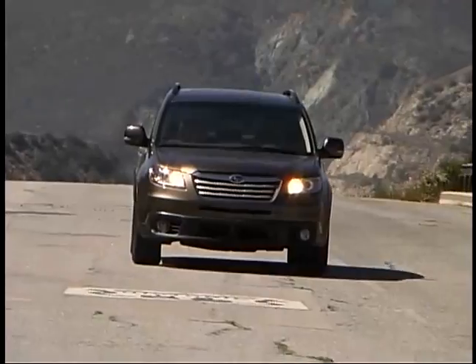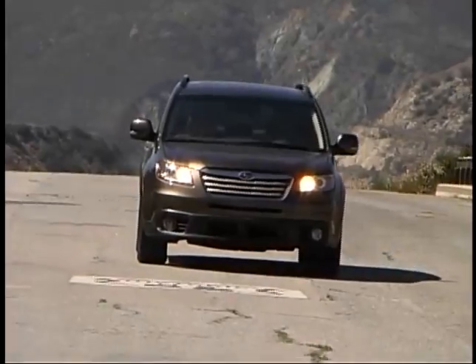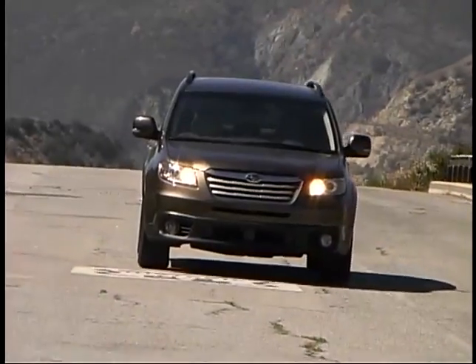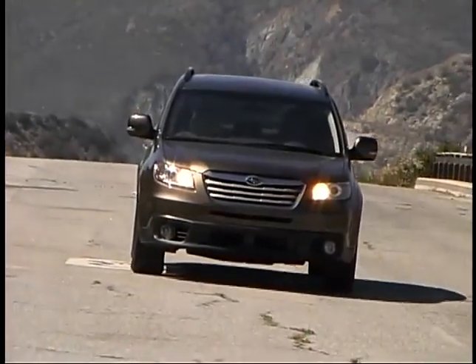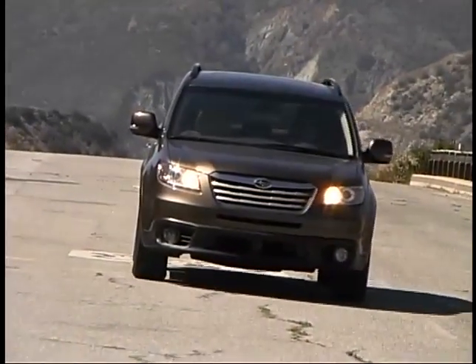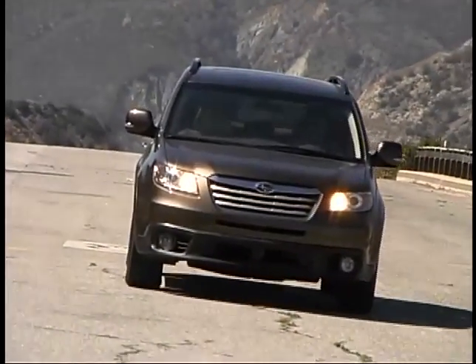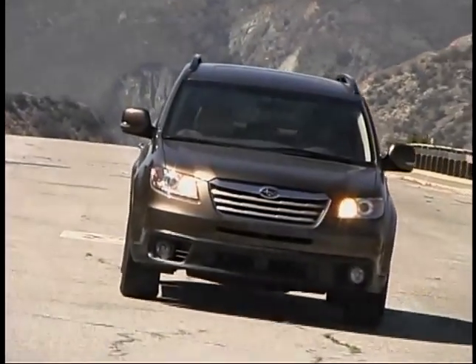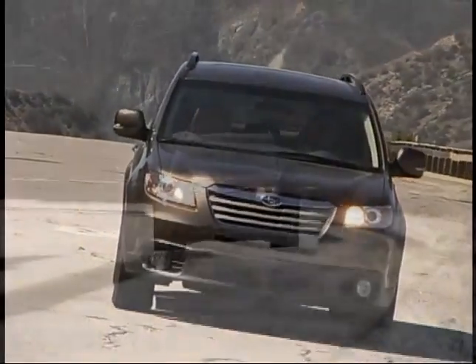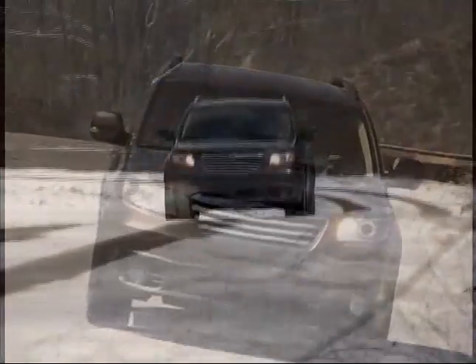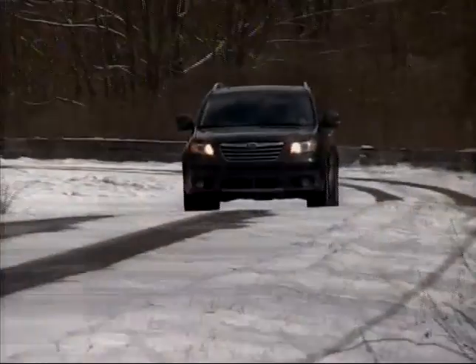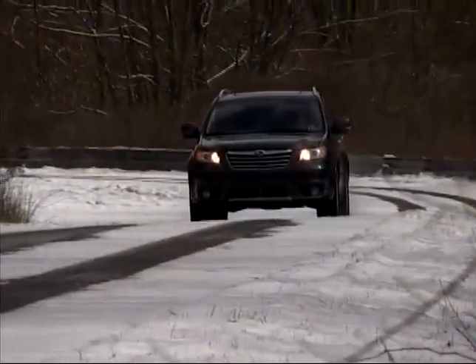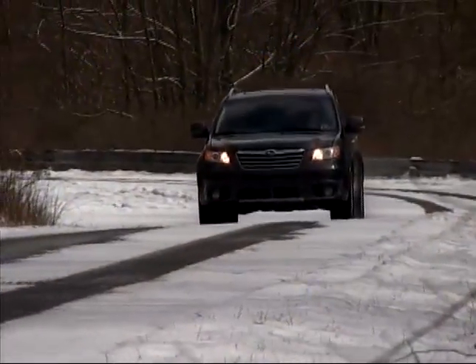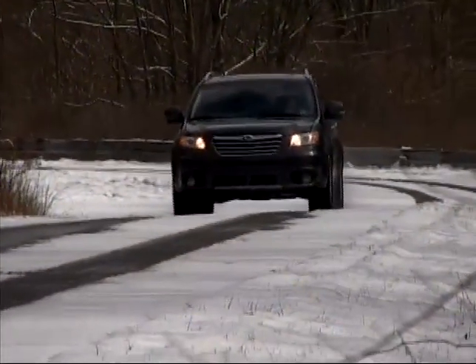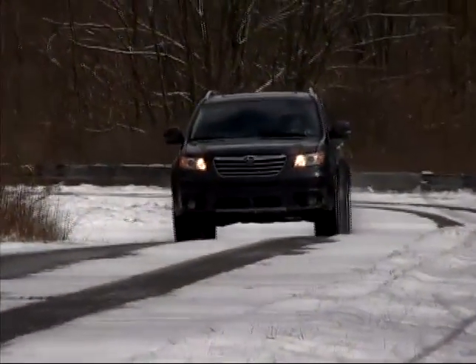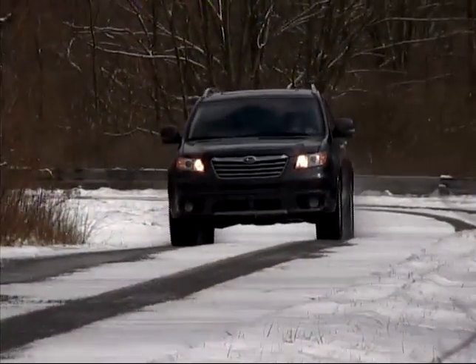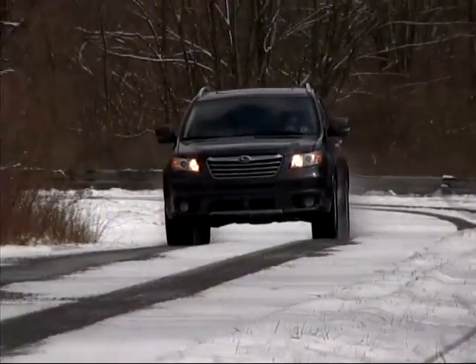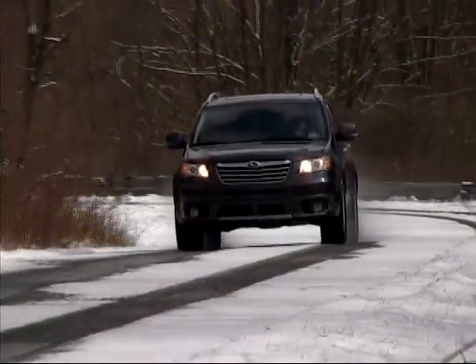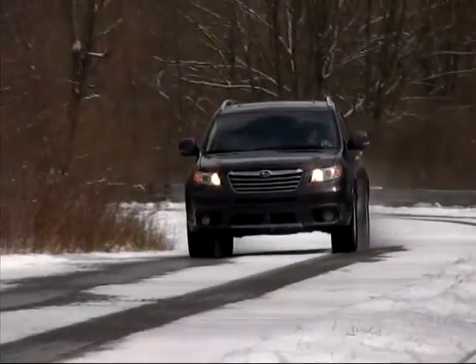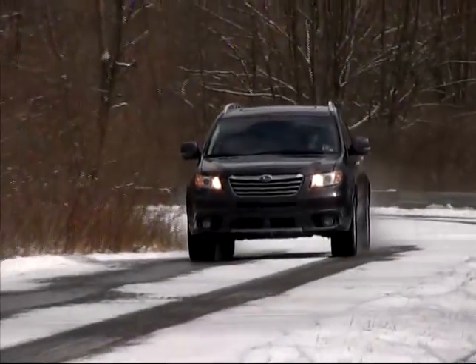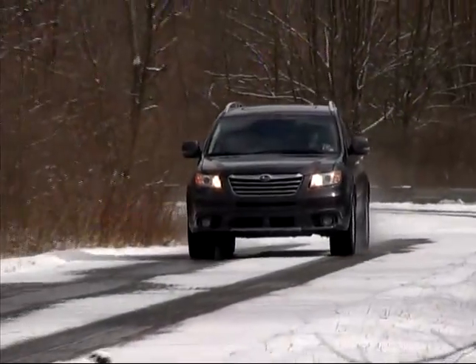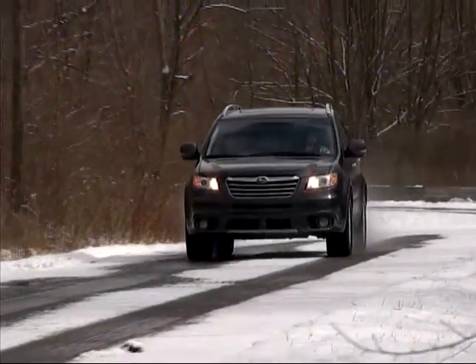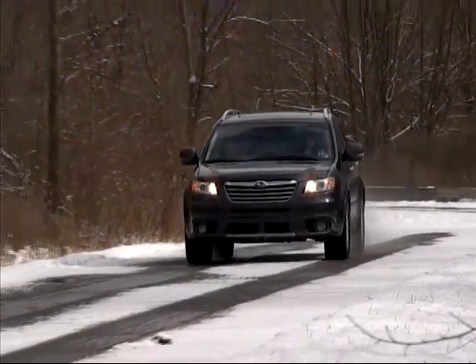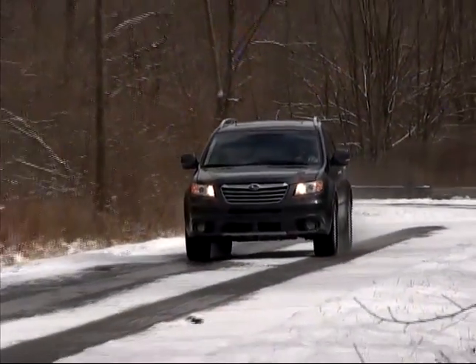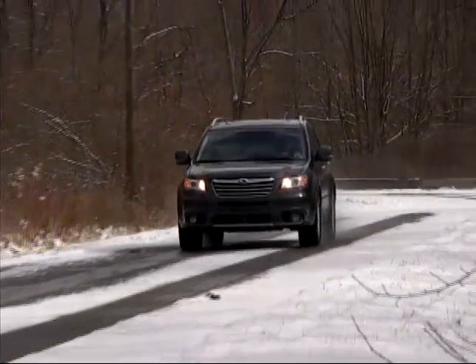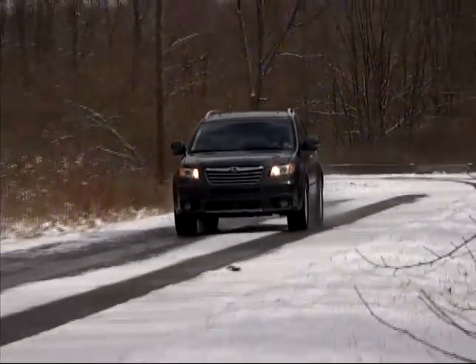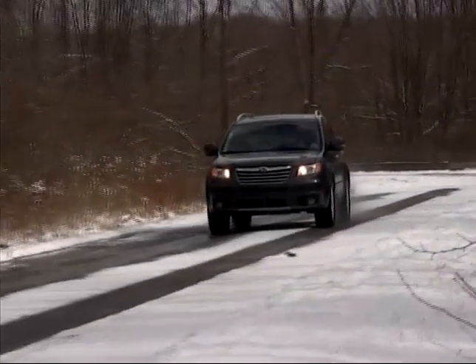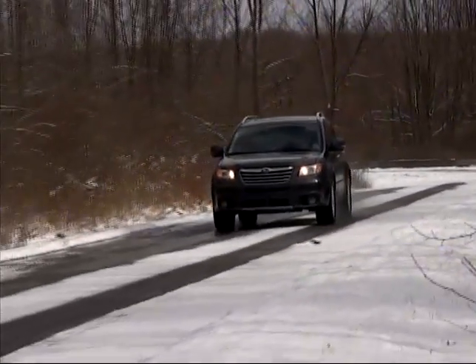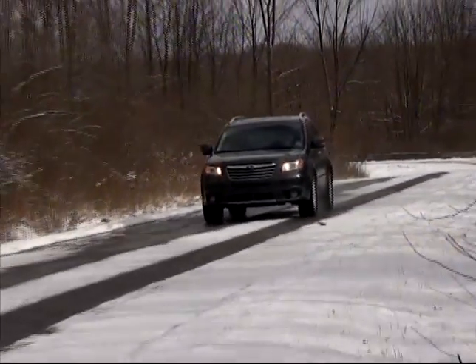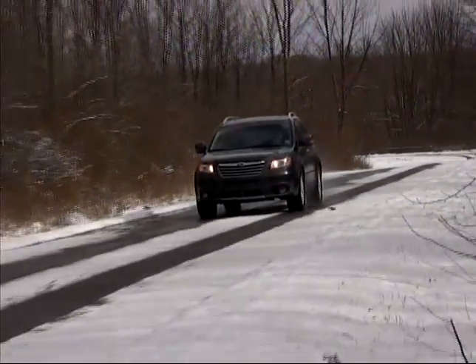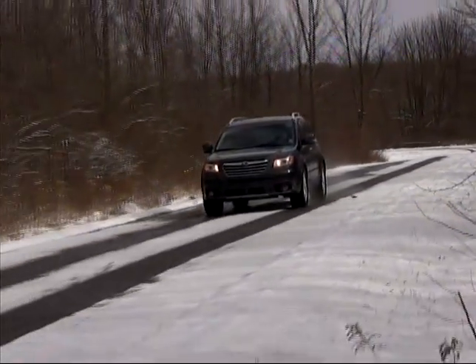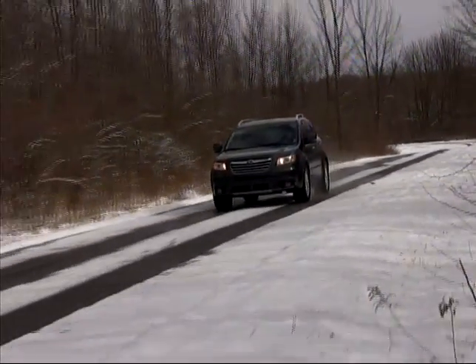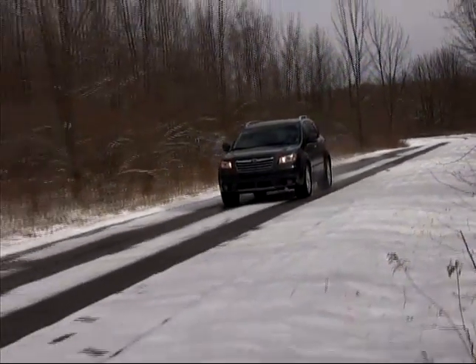Traction control and stability systems are at work in combination with the all-wheel drive, to give the Tribeca a very sure-footed feeling, no matter what's going on under the wheels.